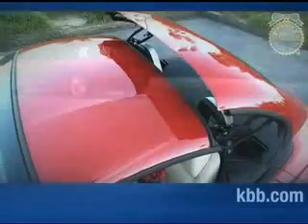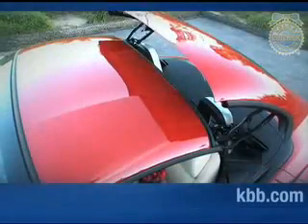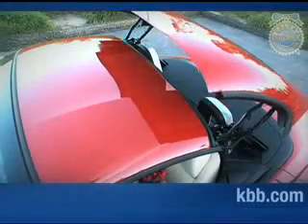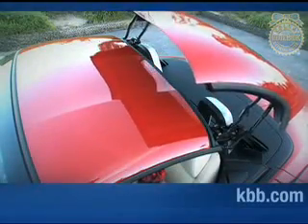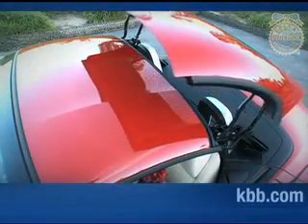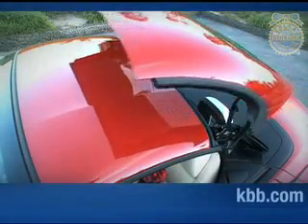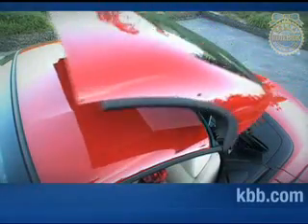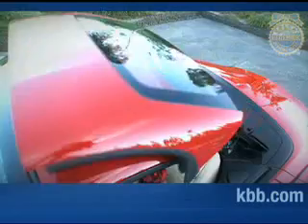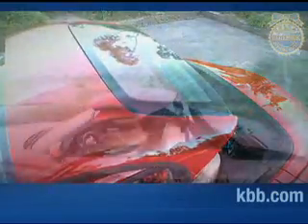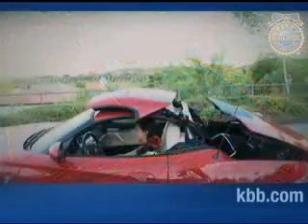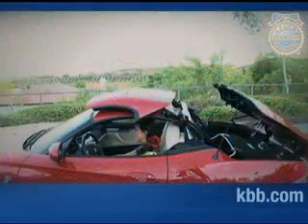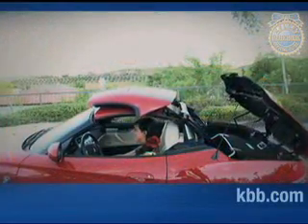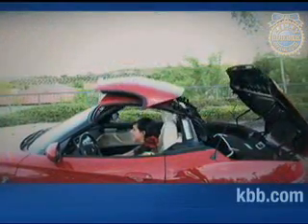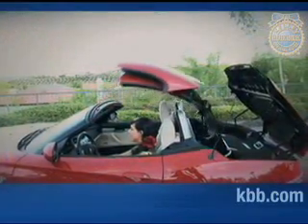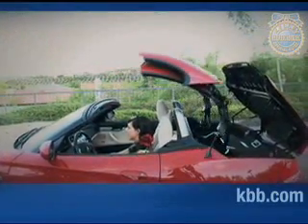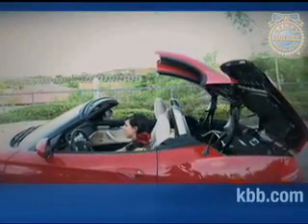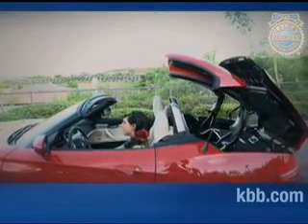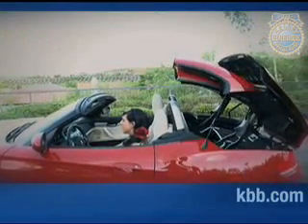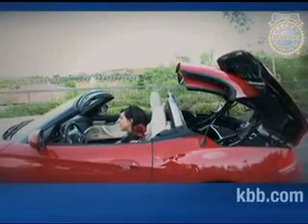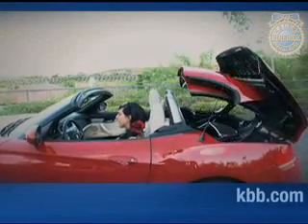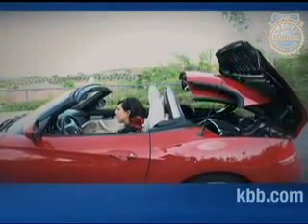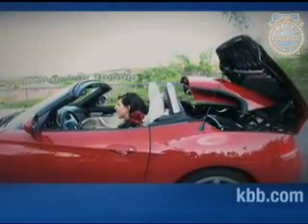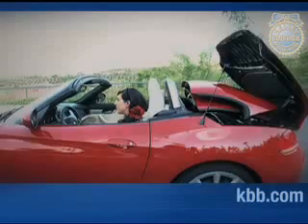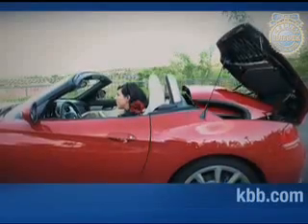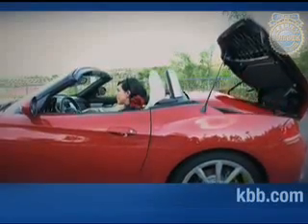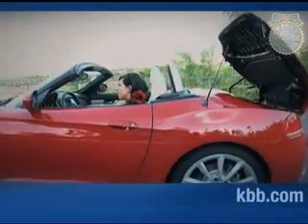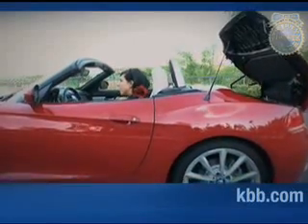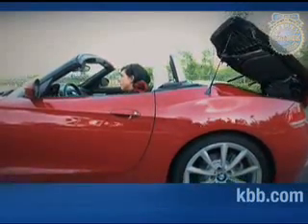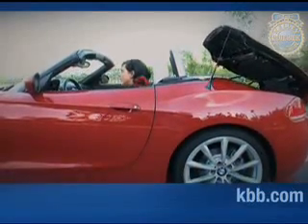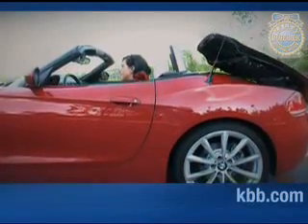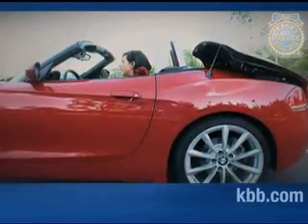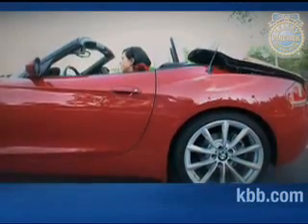Also high on our list of favorites is the Z4's retractable metal top. We appreciate that the top reduces interior noise, doesn't restrict outward visibility, operates quickly, and leaves a reasonable amount of trunk space when lowered.